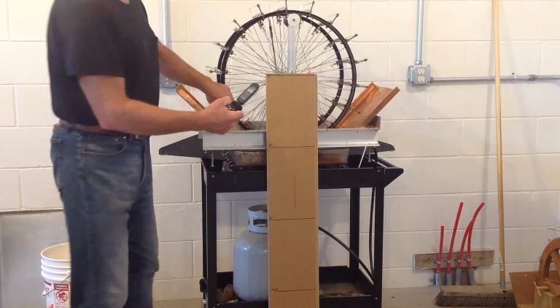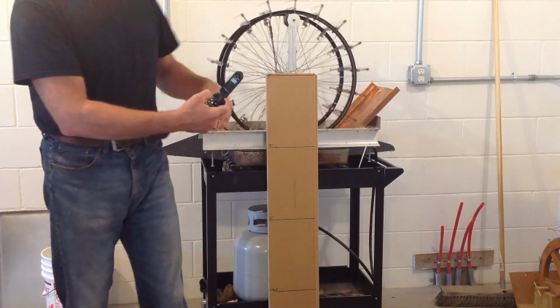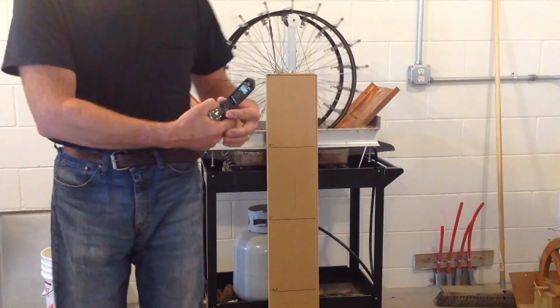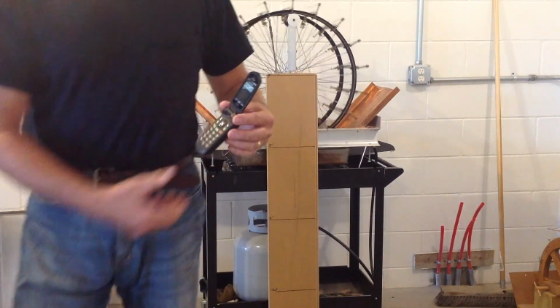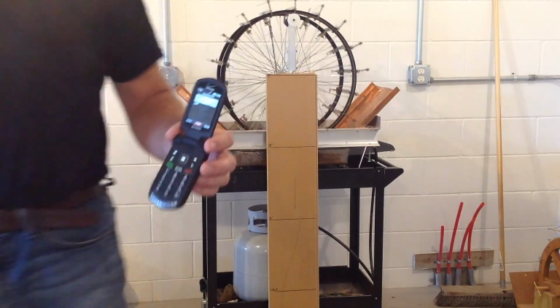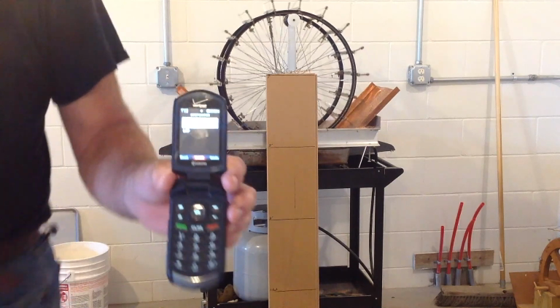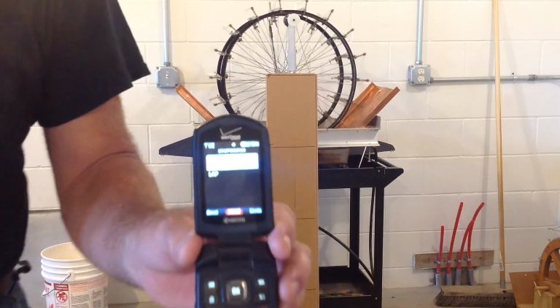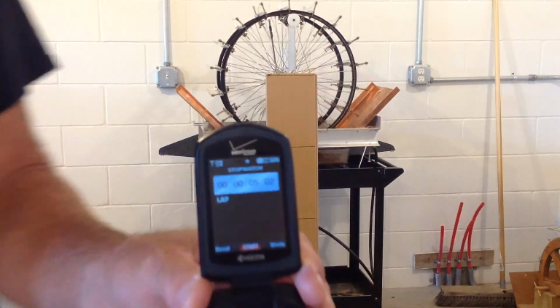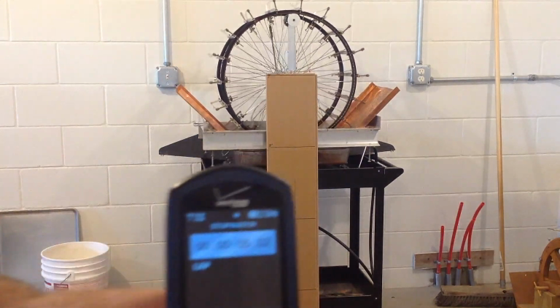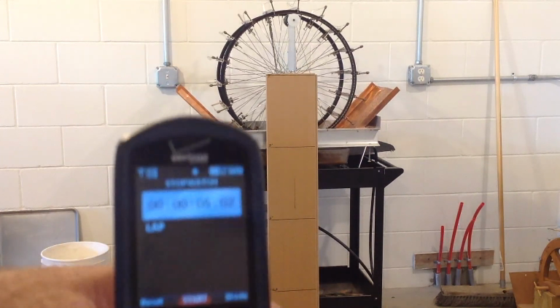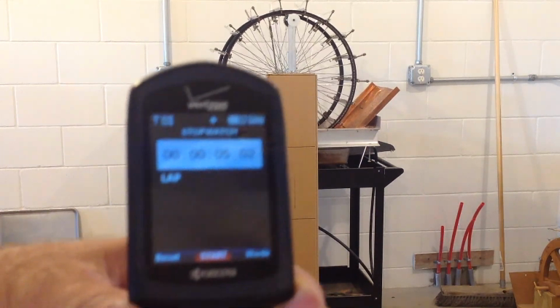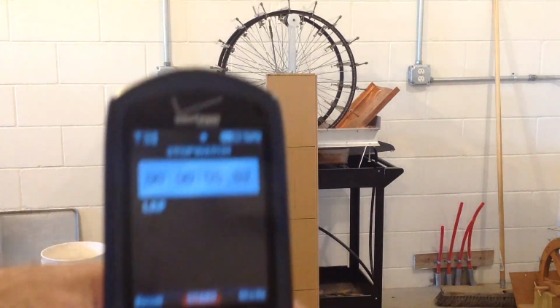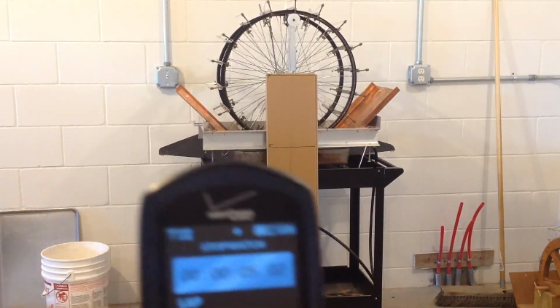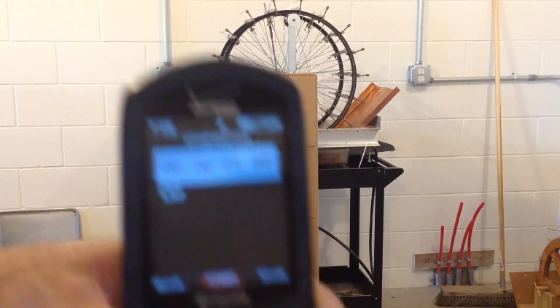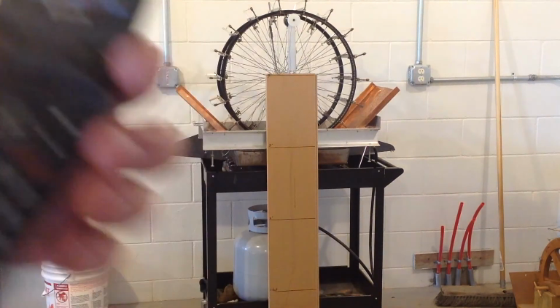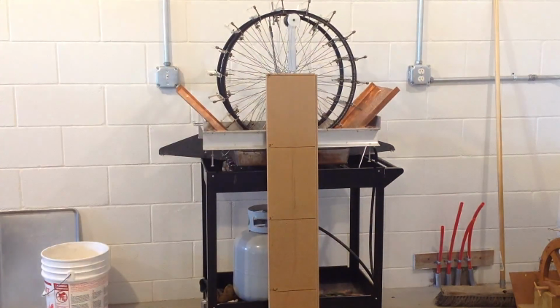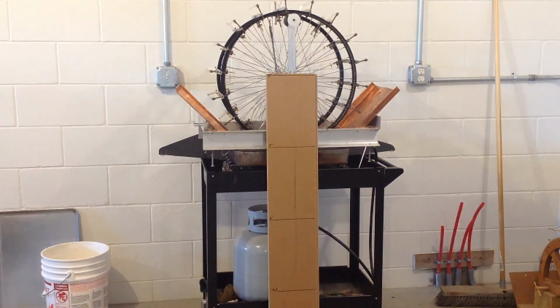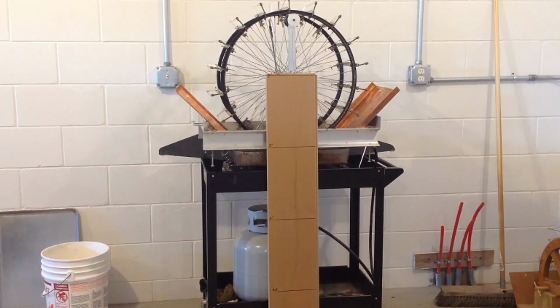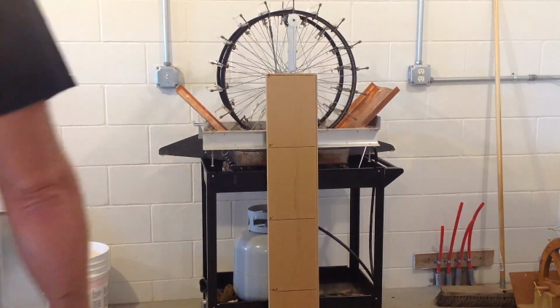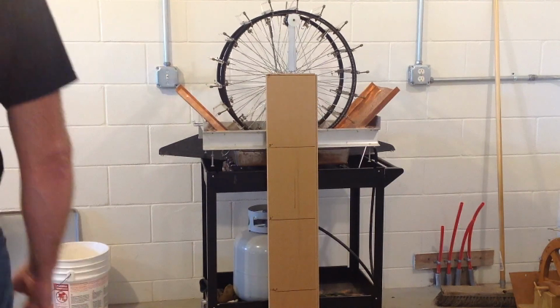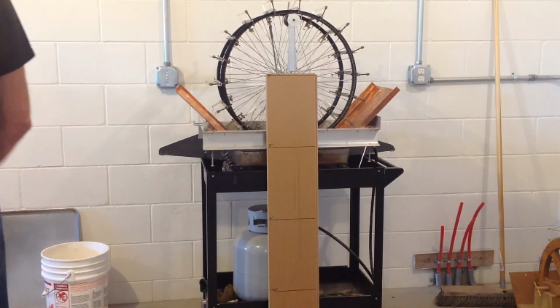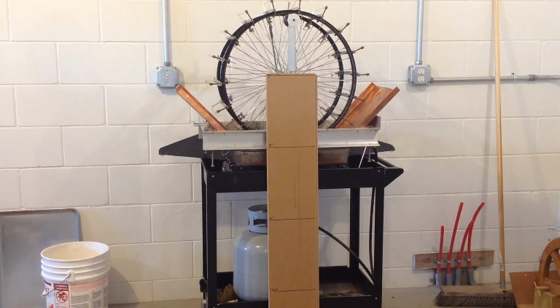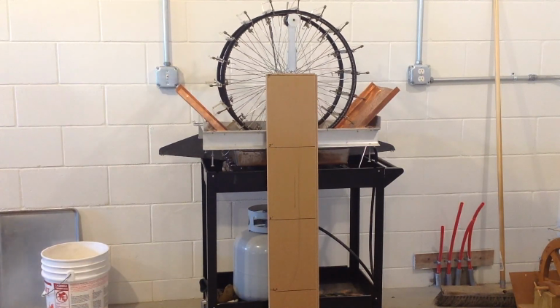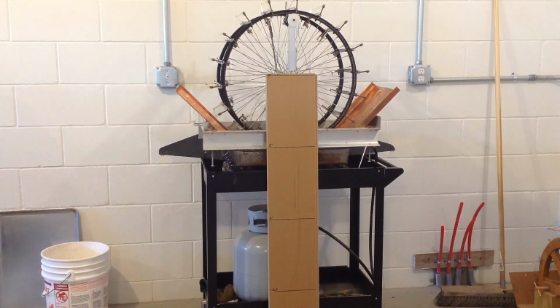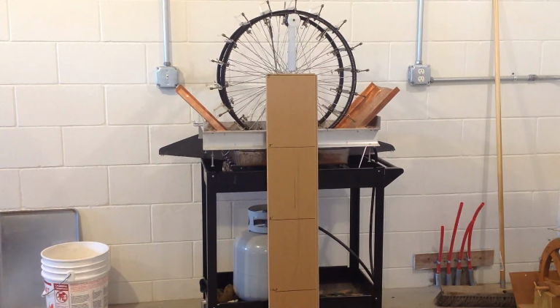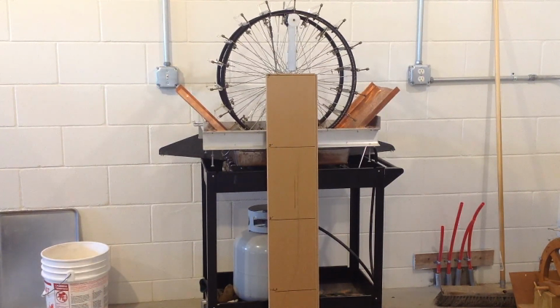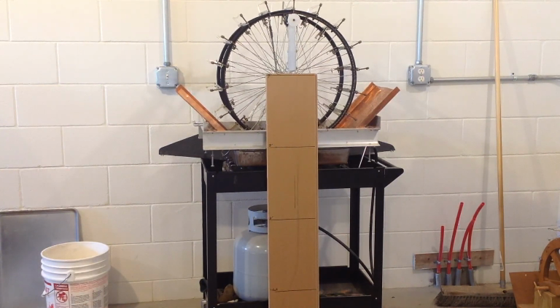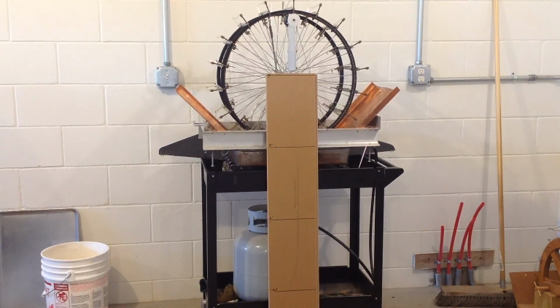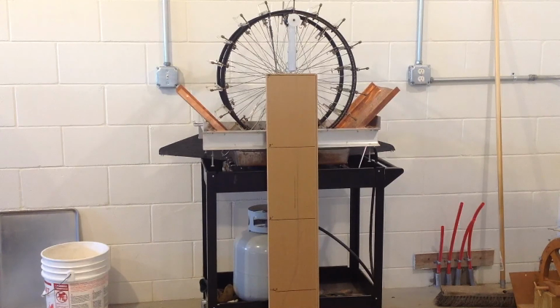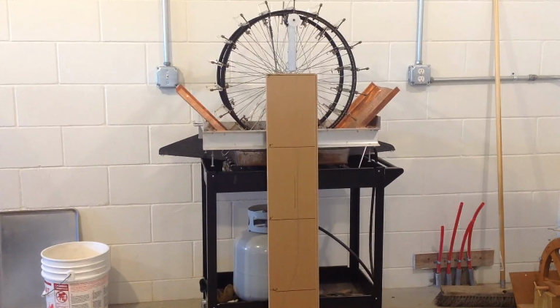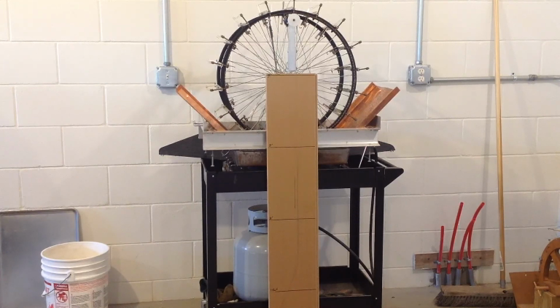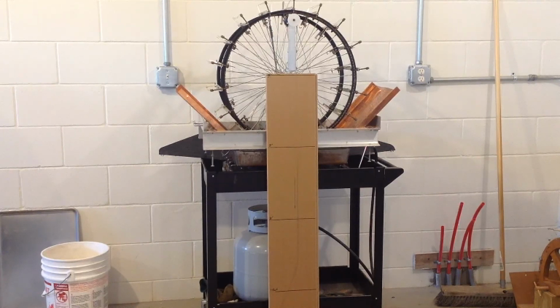It took a little bit longer for the weight to drop than it did to rise. So the engine is actually using a little bit more power to run it than what we were seeing at the shaft output. Overall, I'm guessing the nitinol is probably producing close to three watts.